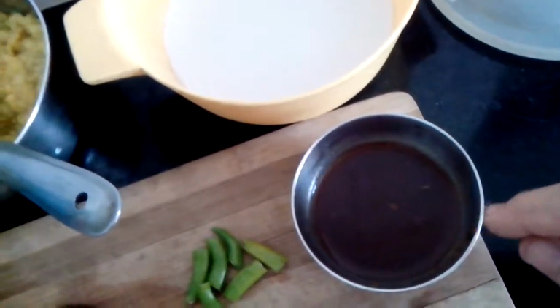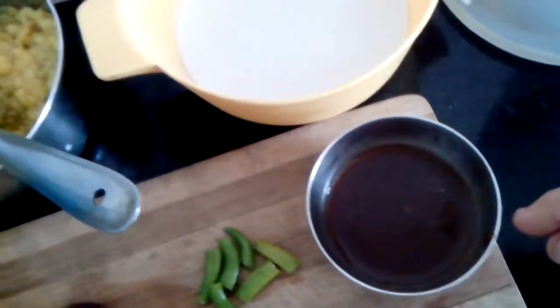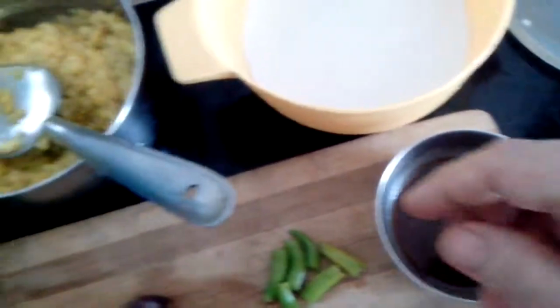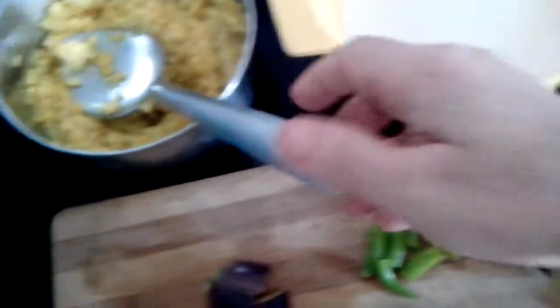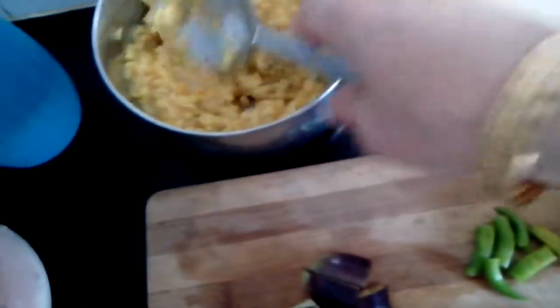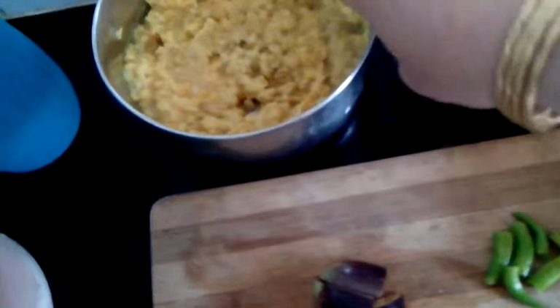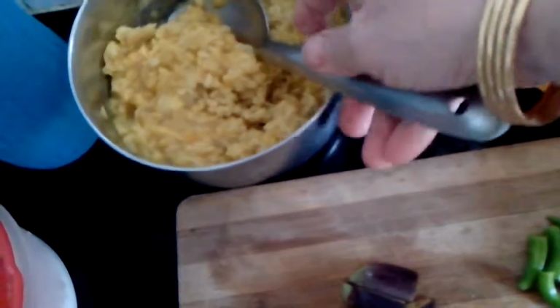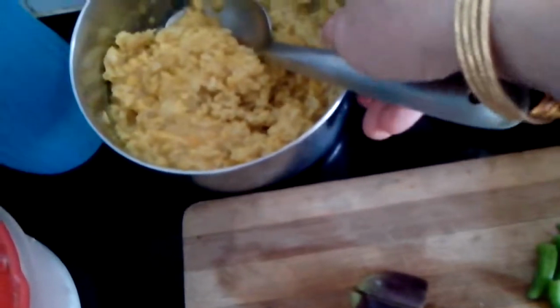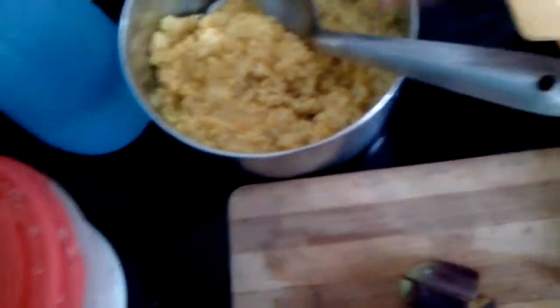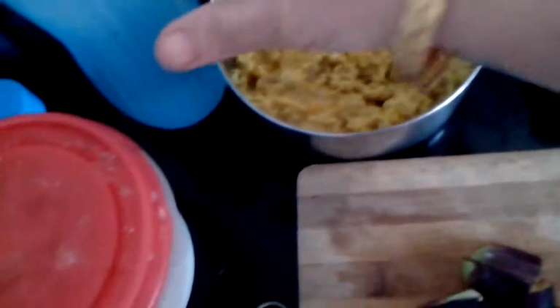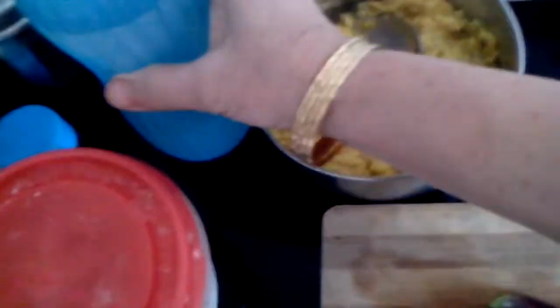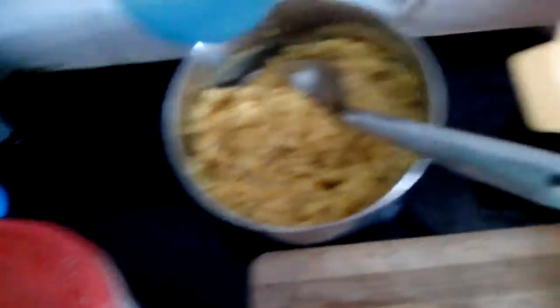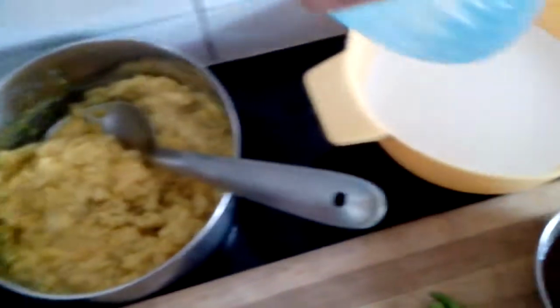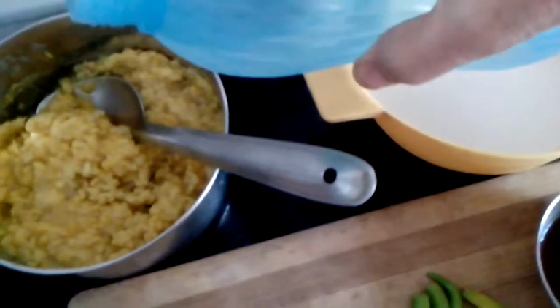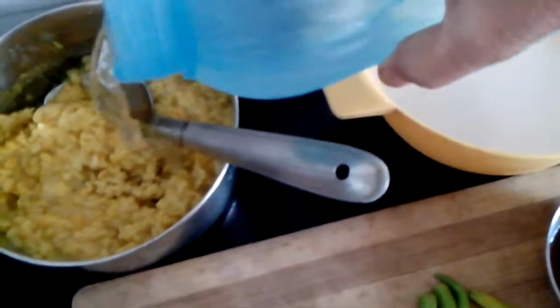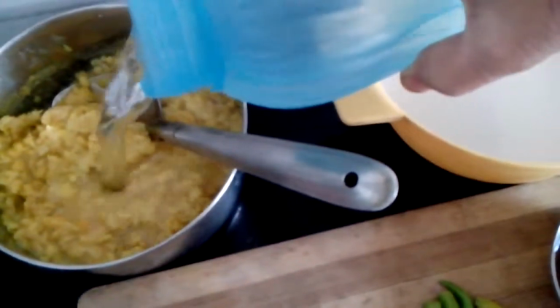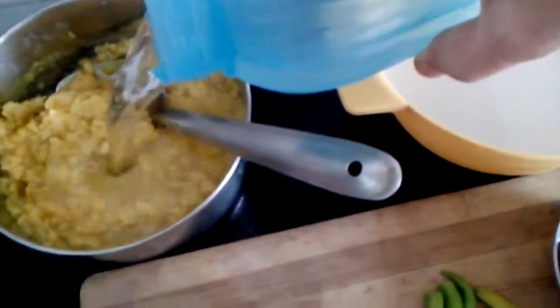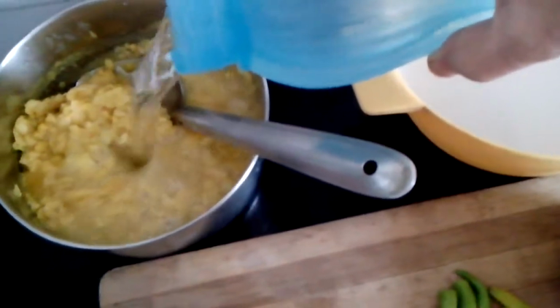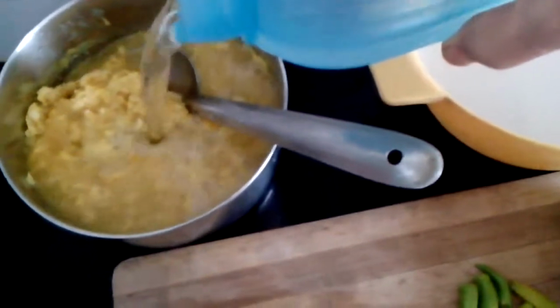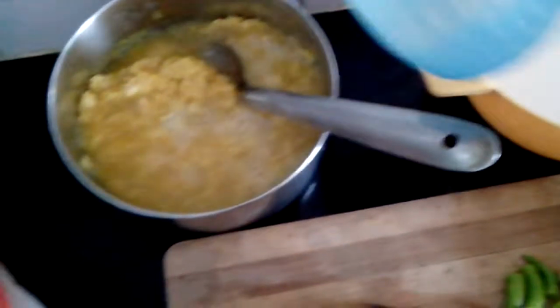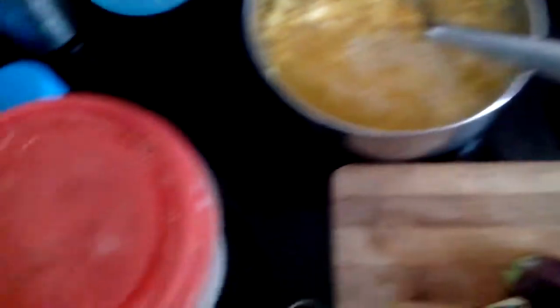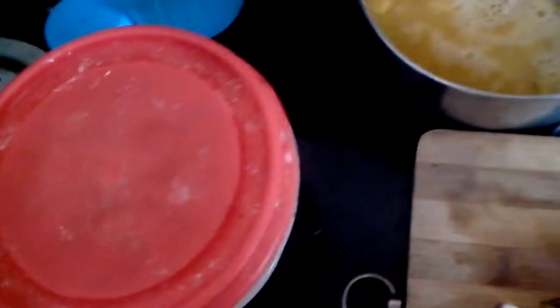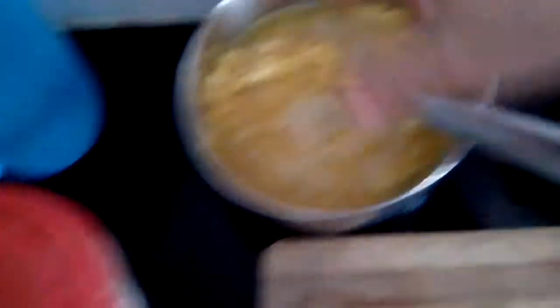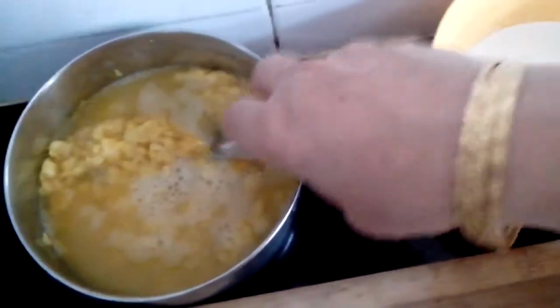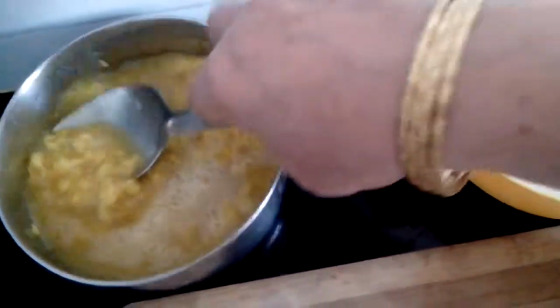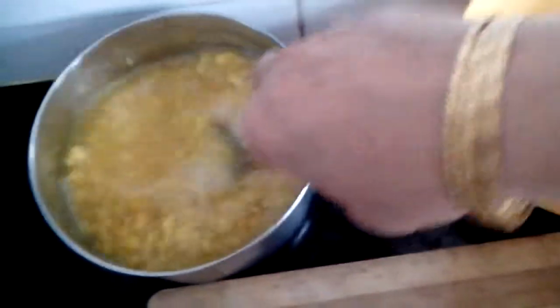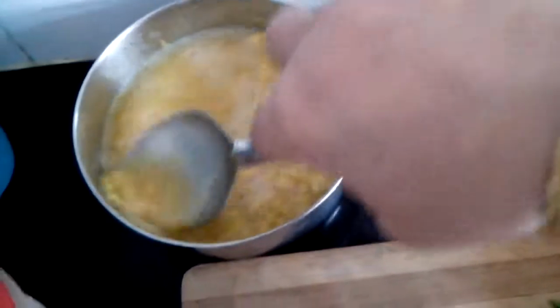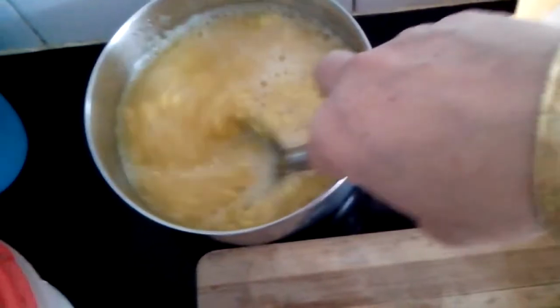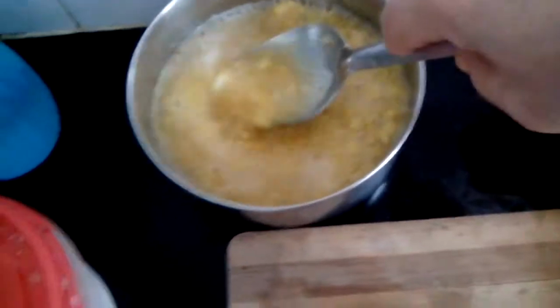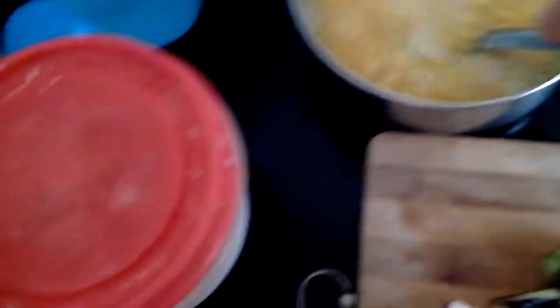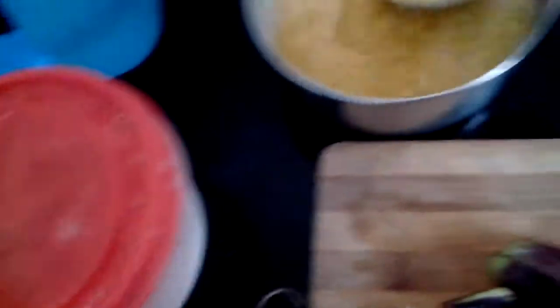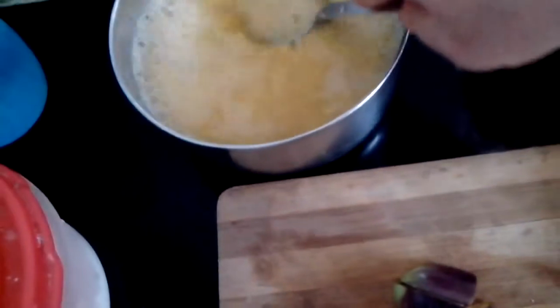The tamarind I have soaked for some time. Now I will be mixing all these. I won't be using any oil today — there is no oil for this. And of course, salt to taste.